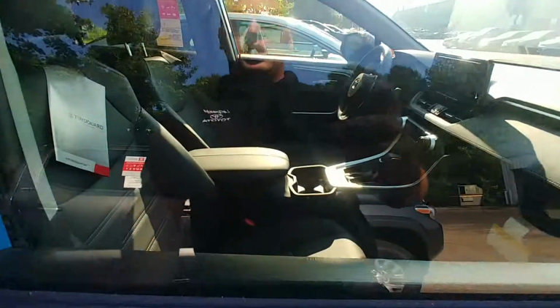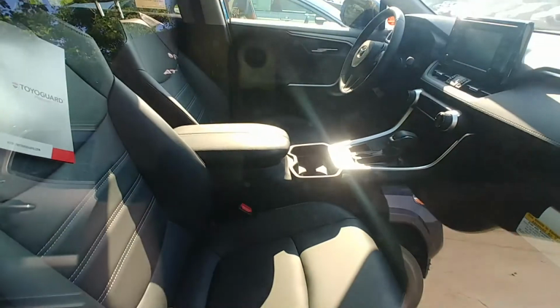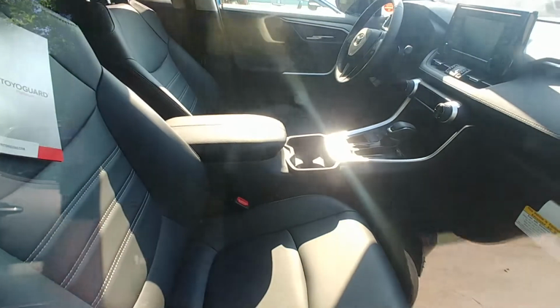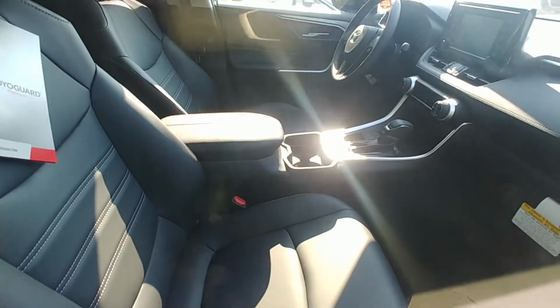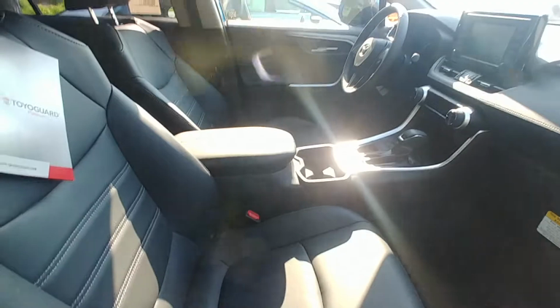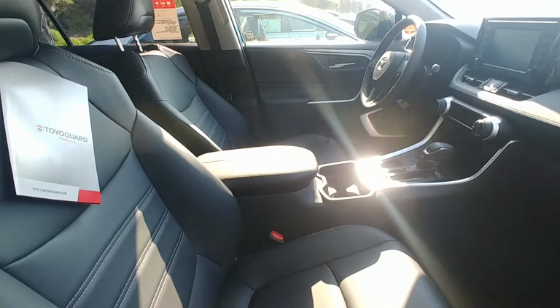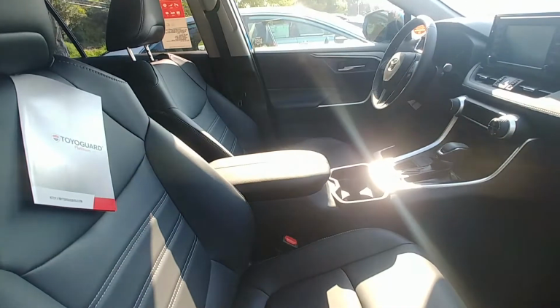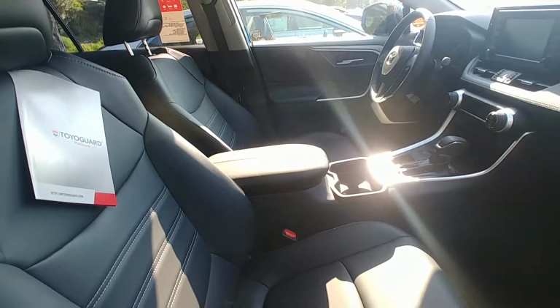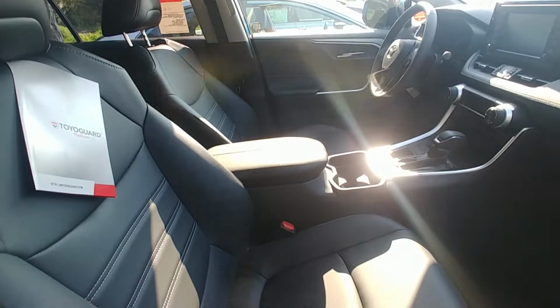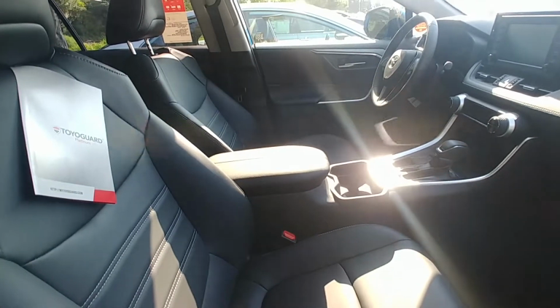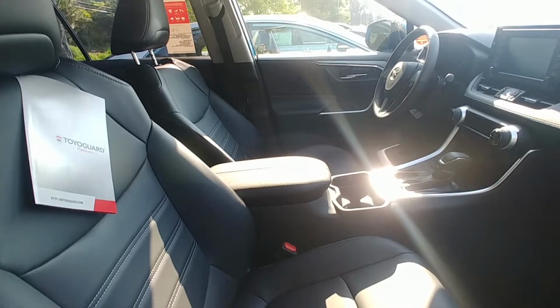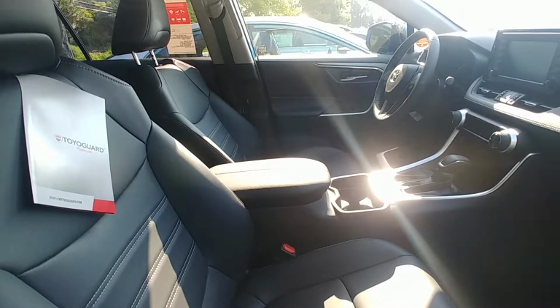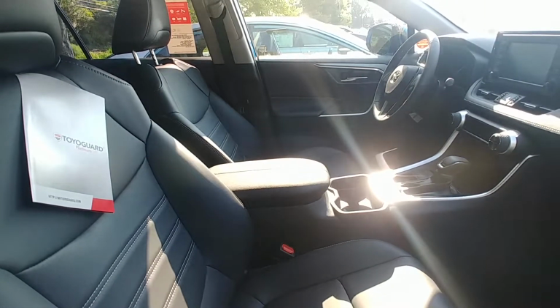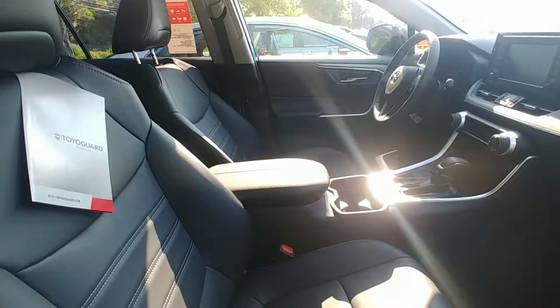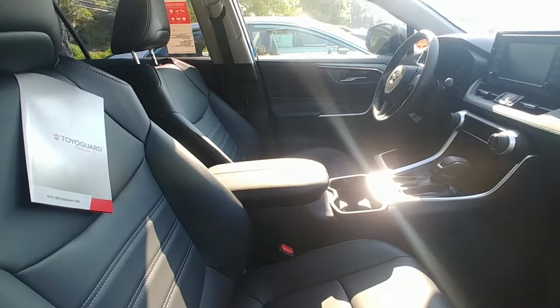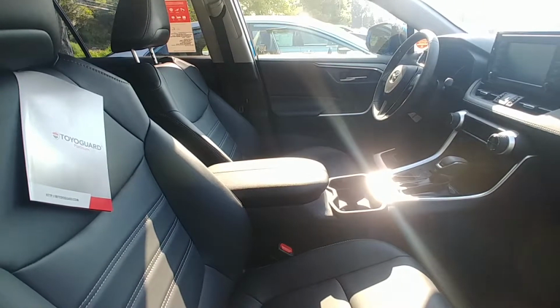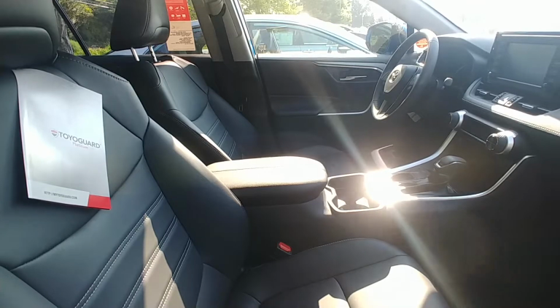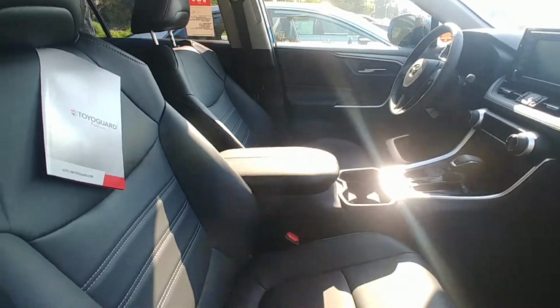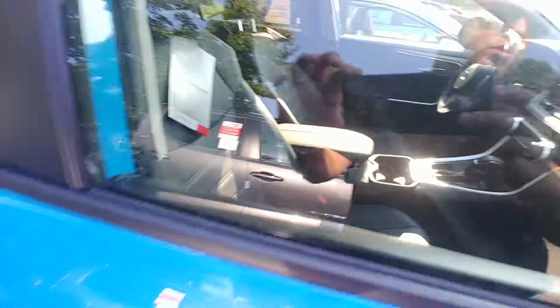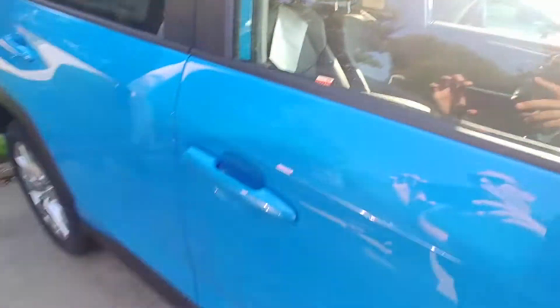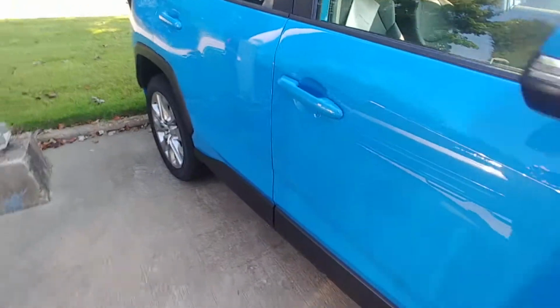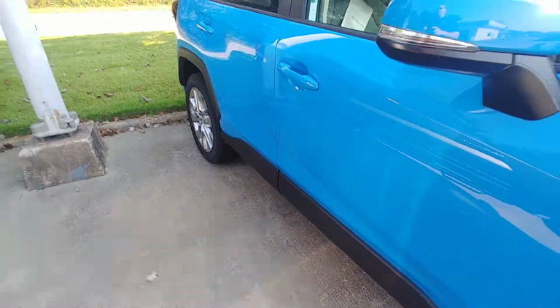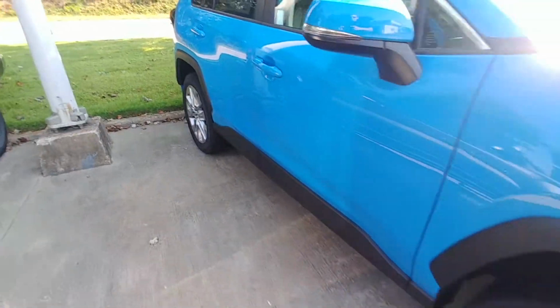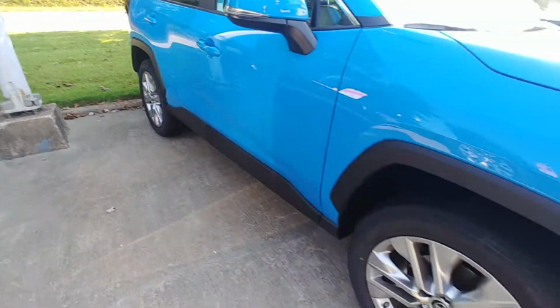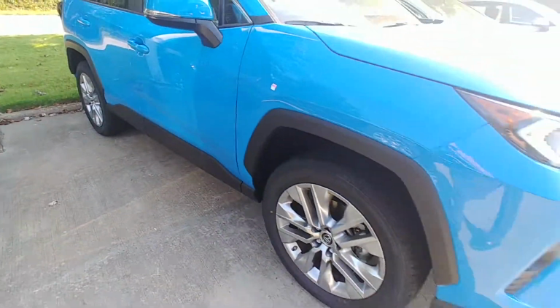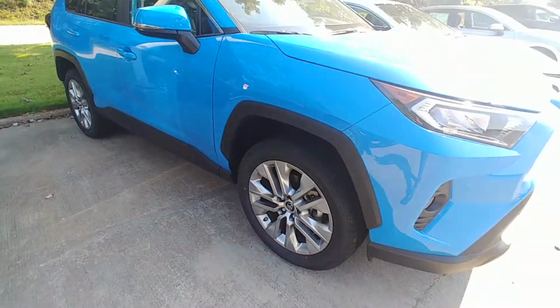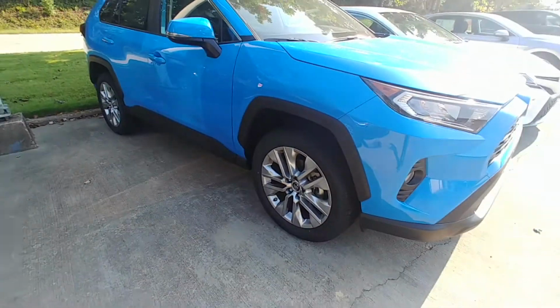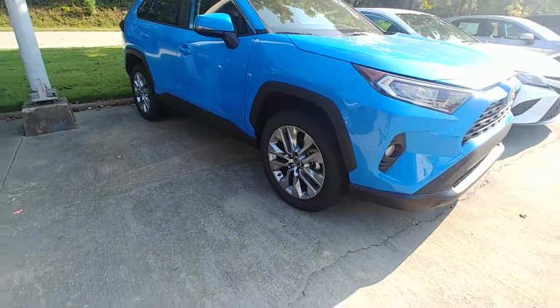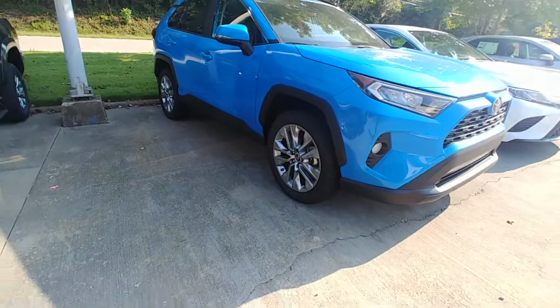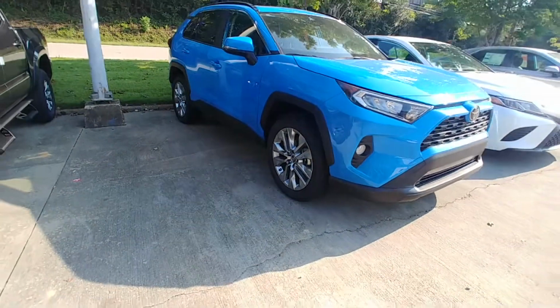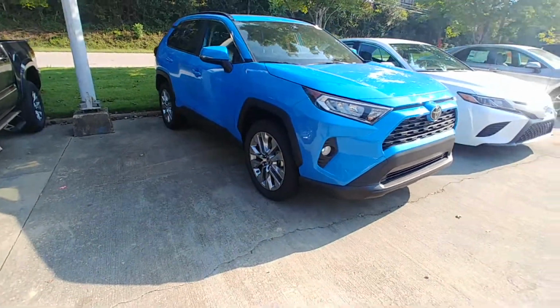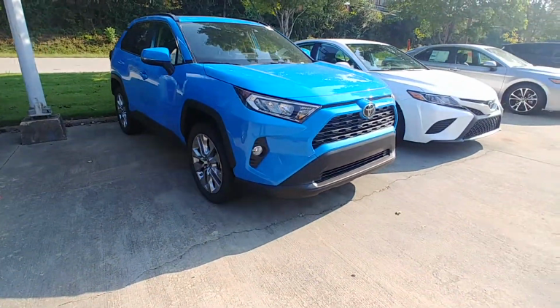It does have black interior, so it's got the black leather. Also has the automatic parking brake, dual climate control, Apple CarPlay, 19-inch wheels as far as the XLA Premium goes, and a sunroof.